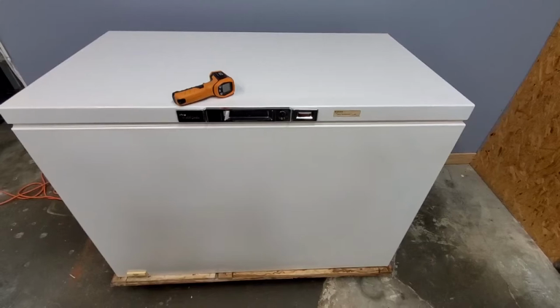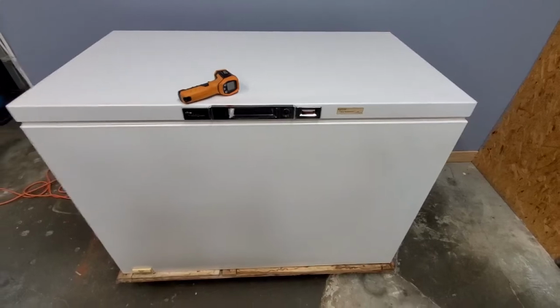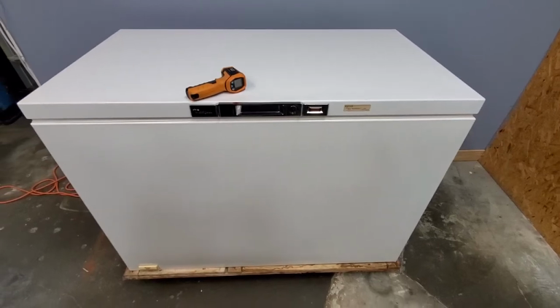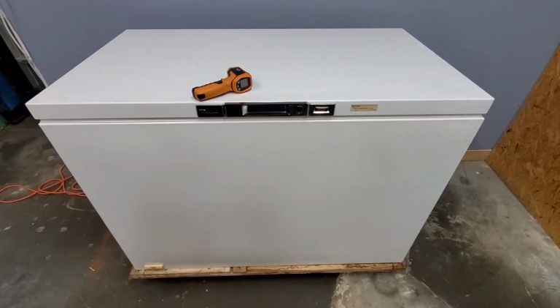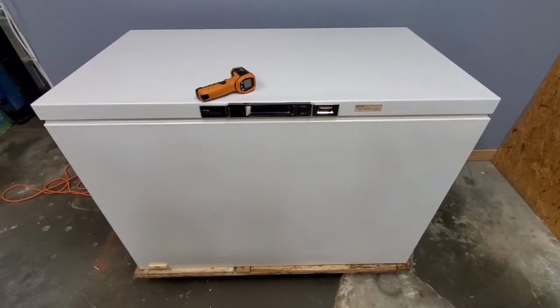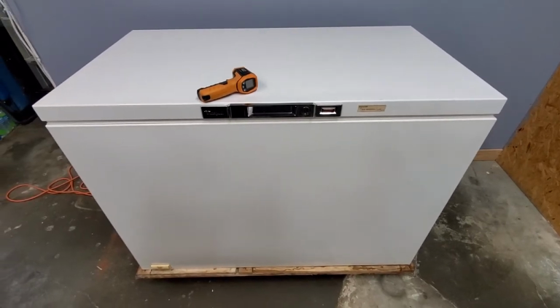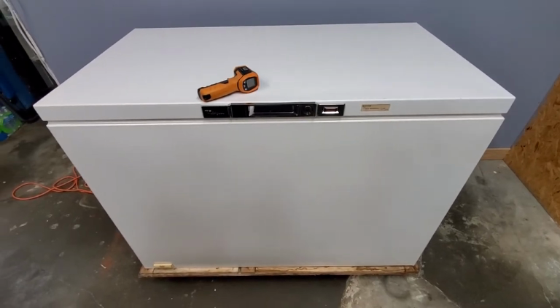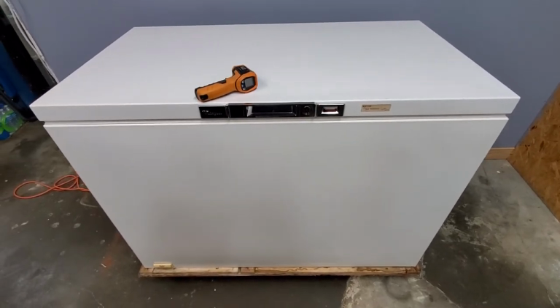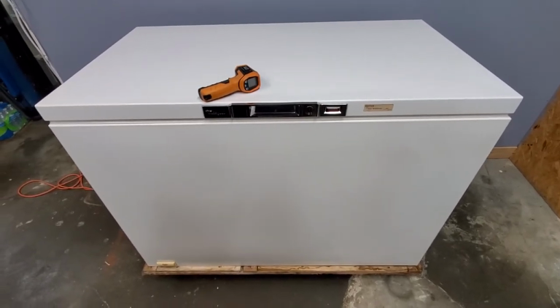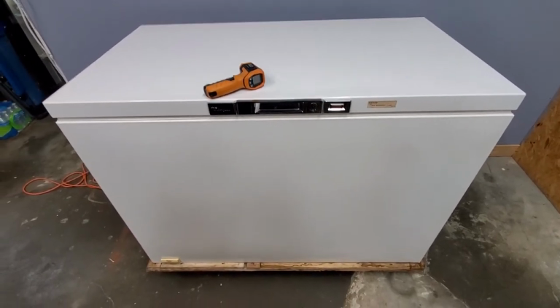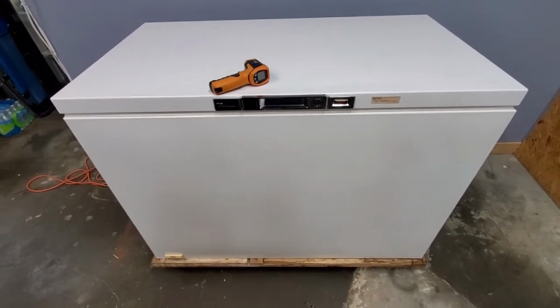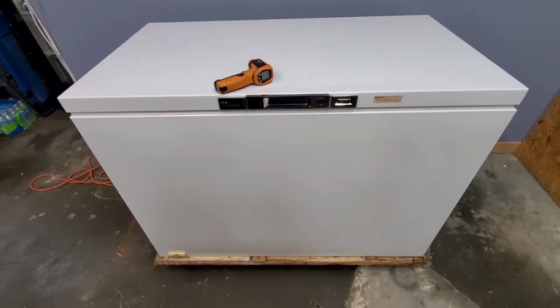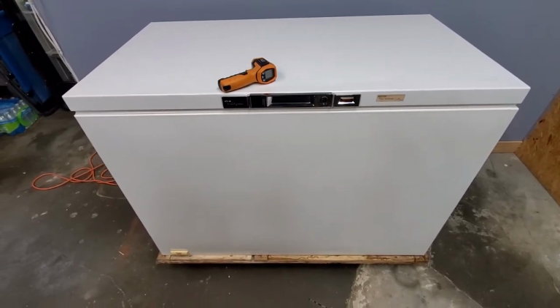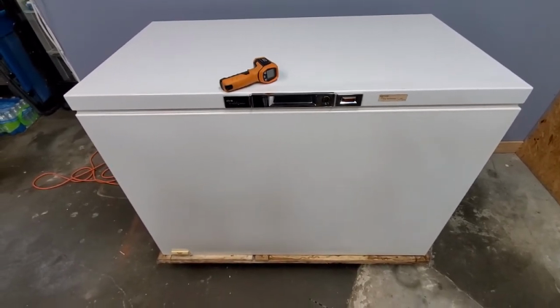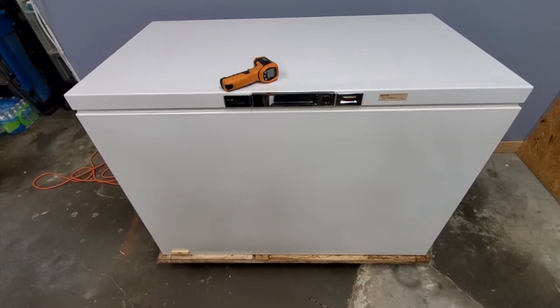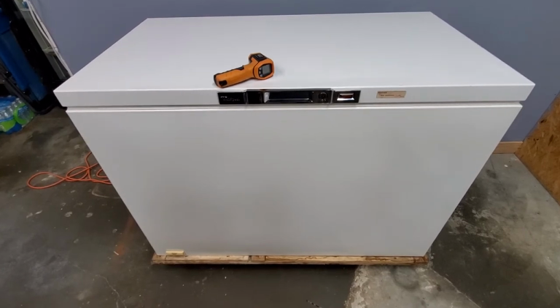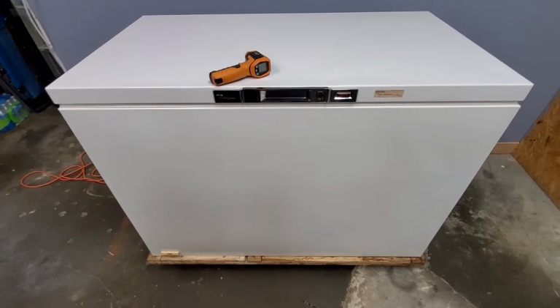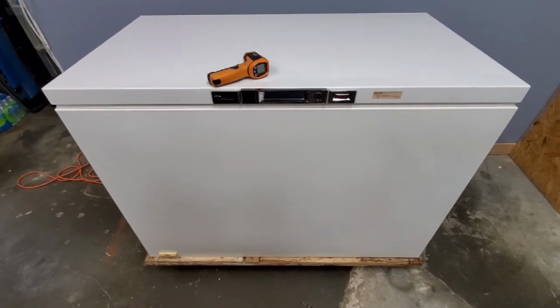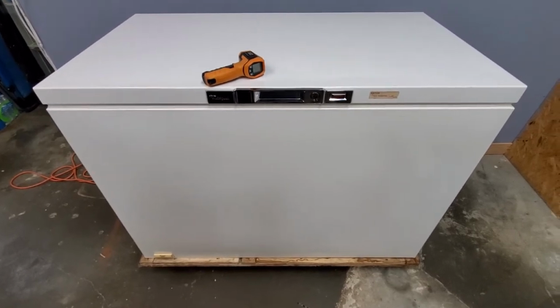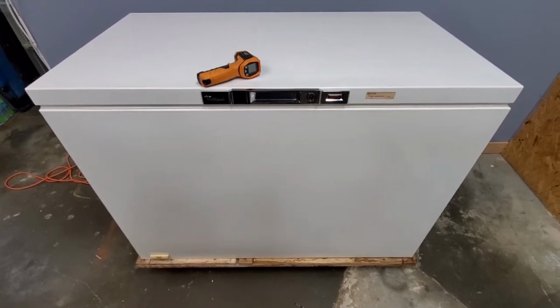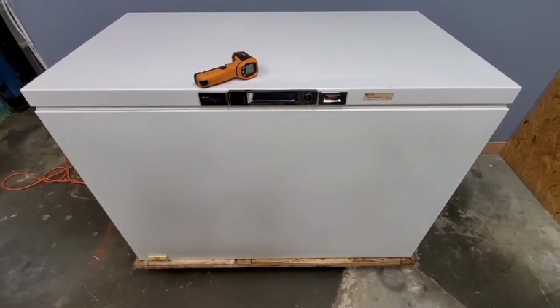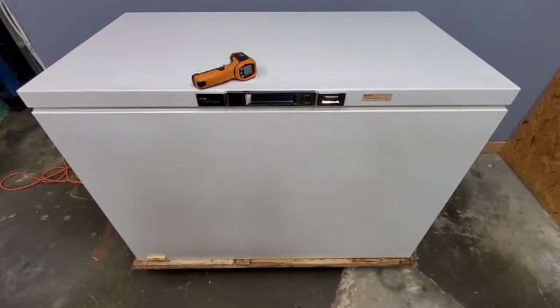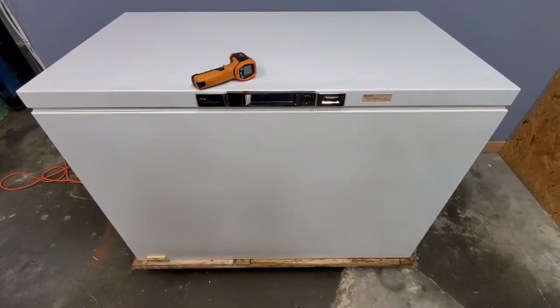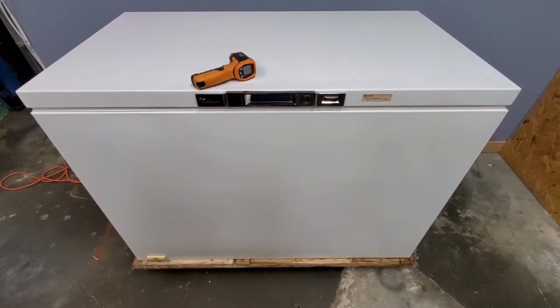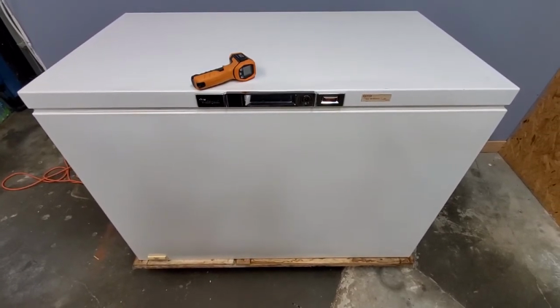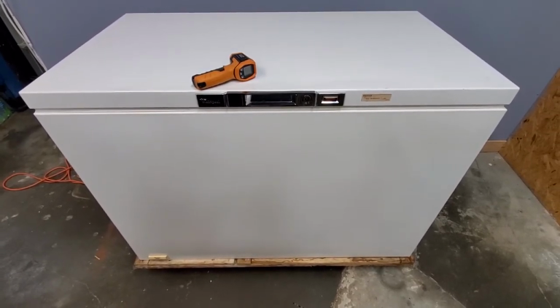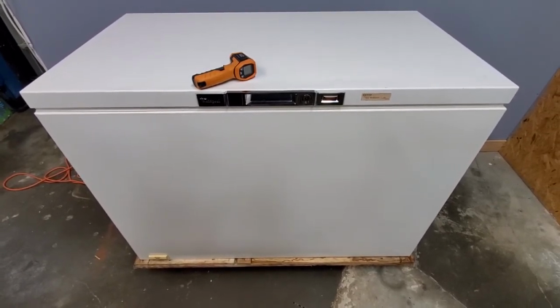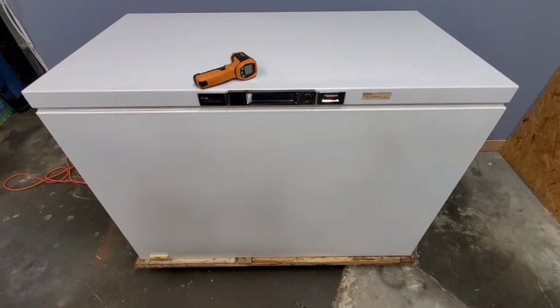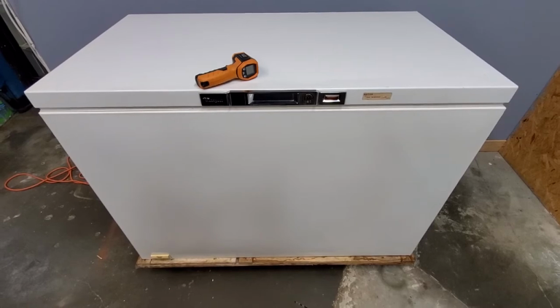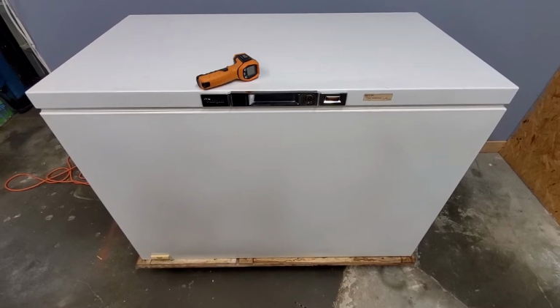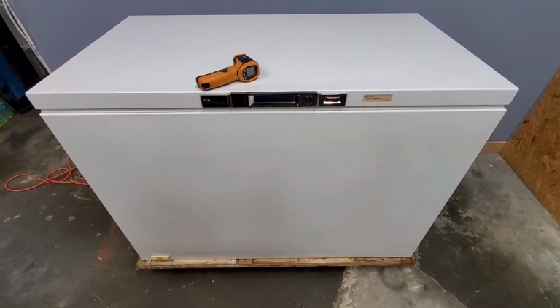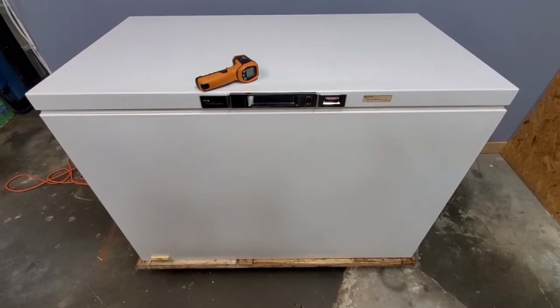Hey guys, today I've got a Whirlpool 18.2 cubic foot chest freezer. I've got it listed up for sale here and just wanted to do a quick video to show you that everything on it is working perfect.